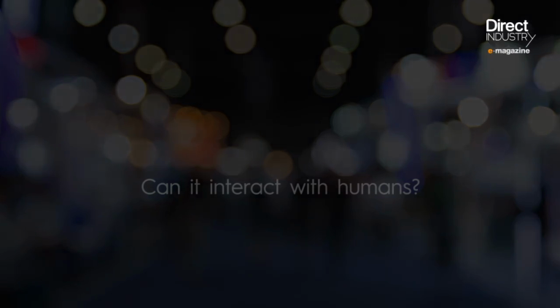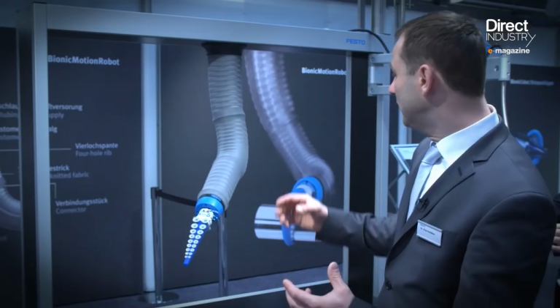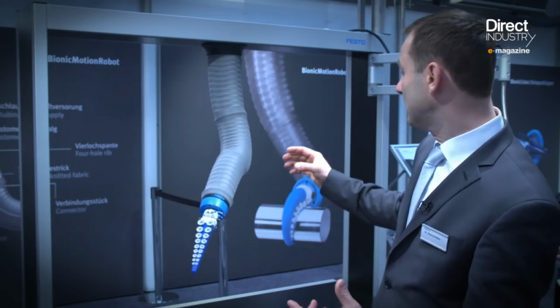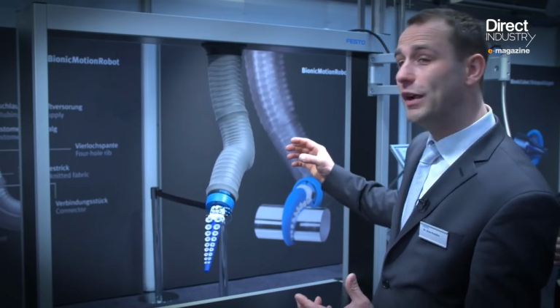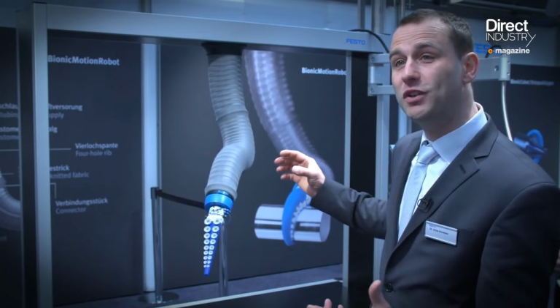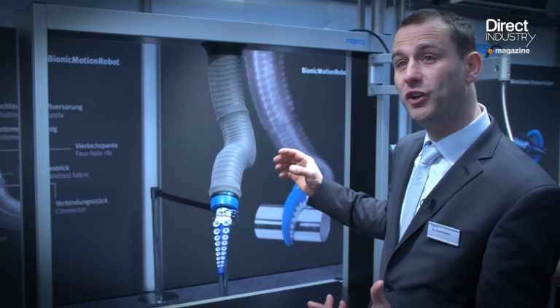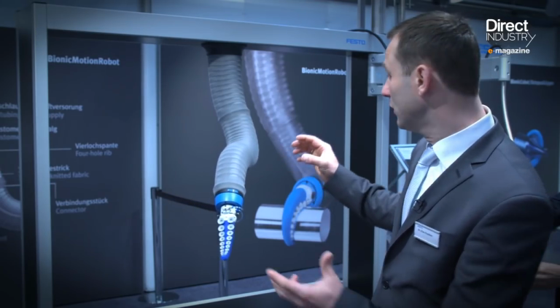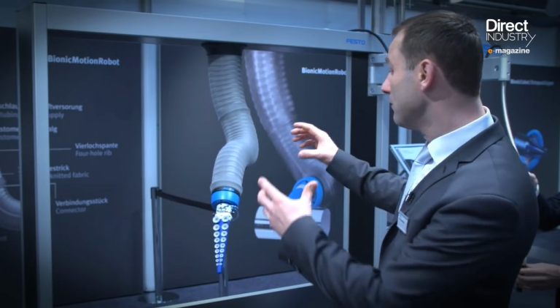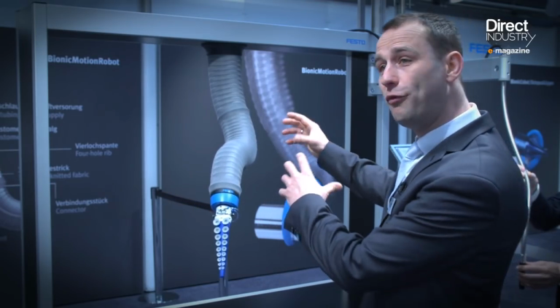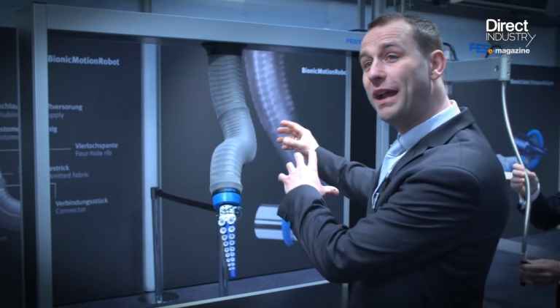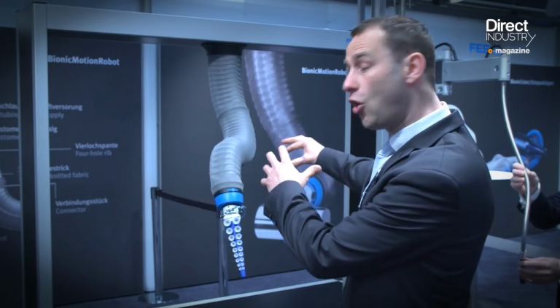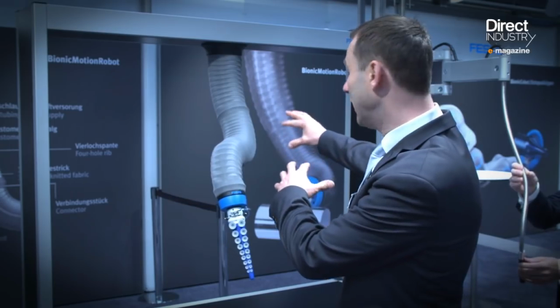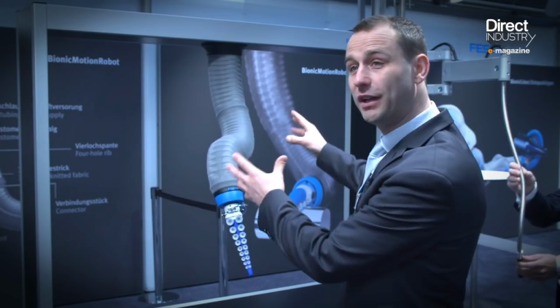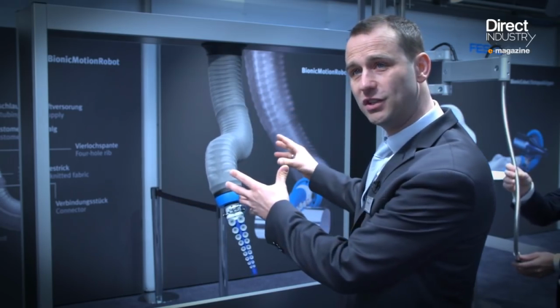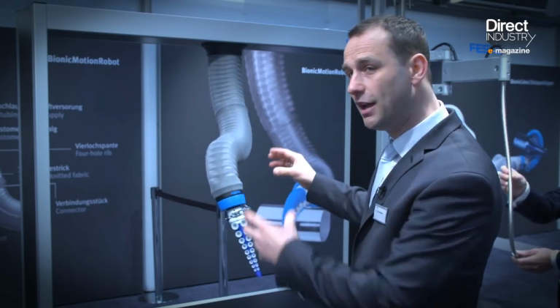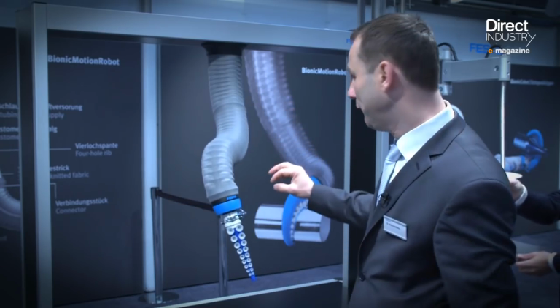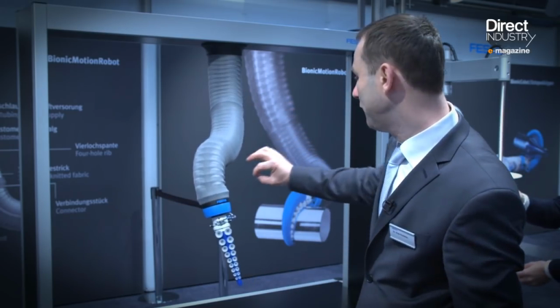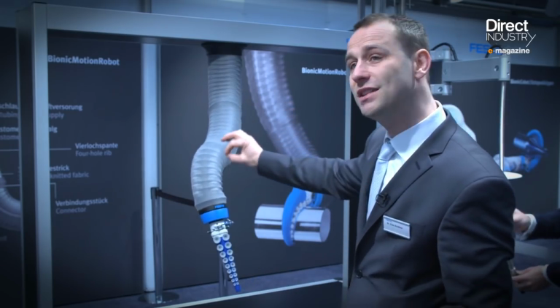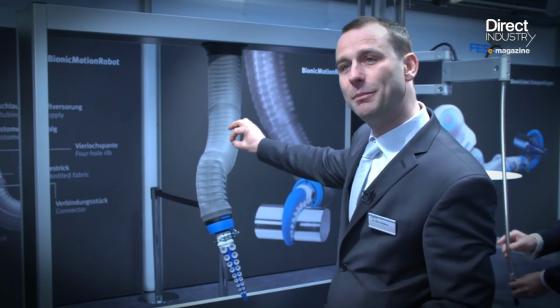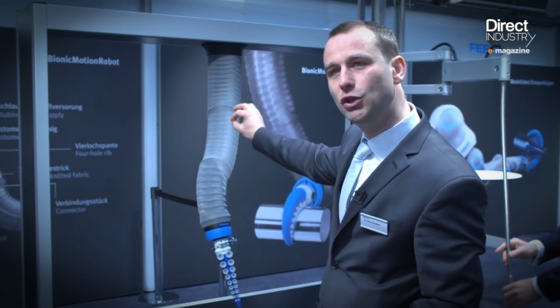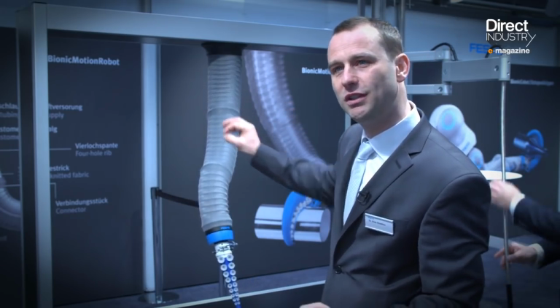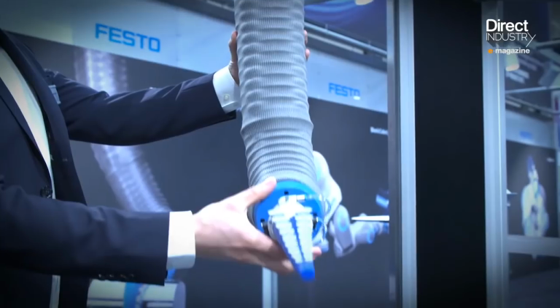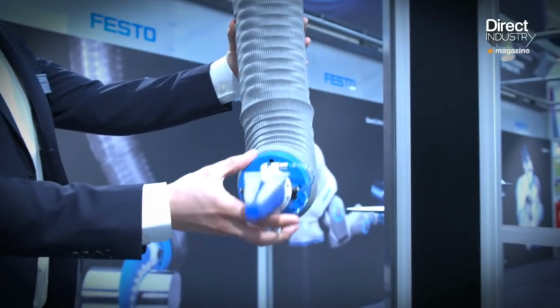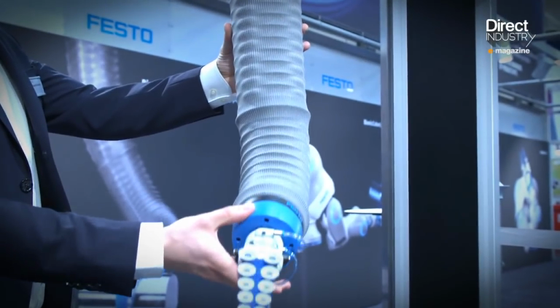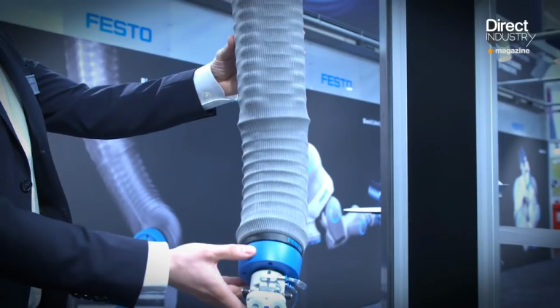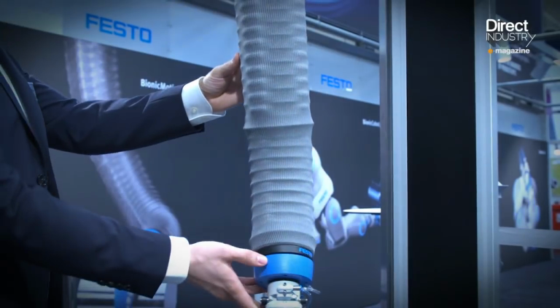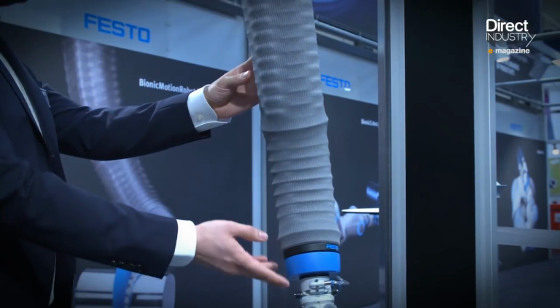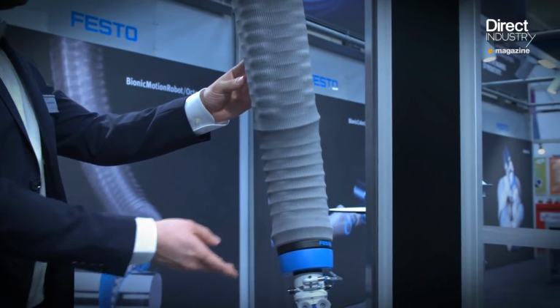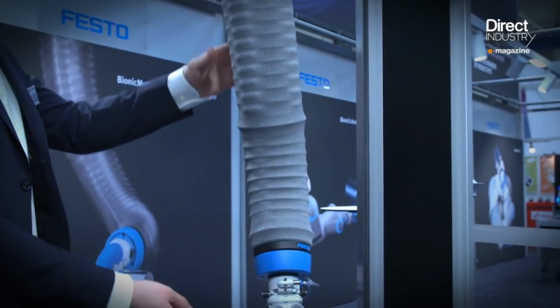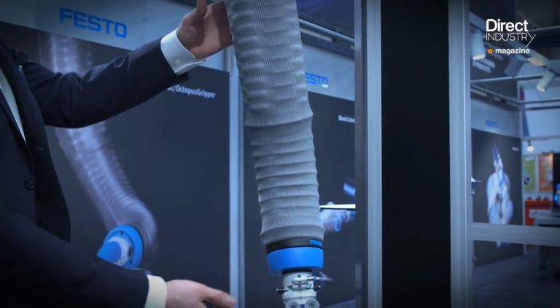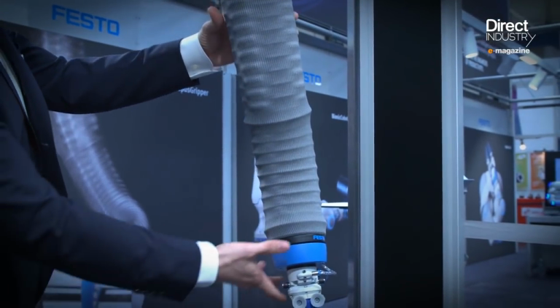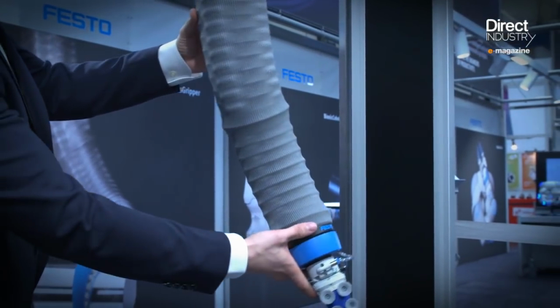It has 12 degrees of freedom, so it can move and bend in all kinds of directions. Therefore we have a sensor element included, and we can measure the position up to one centimeter on the tool center point.